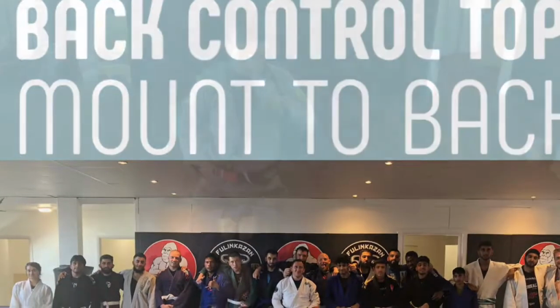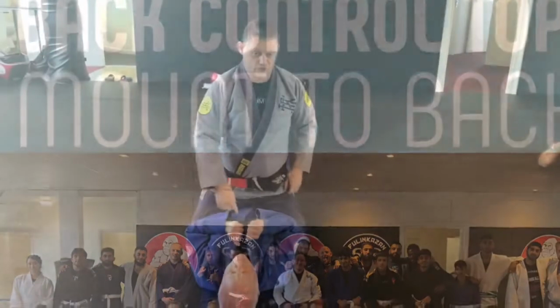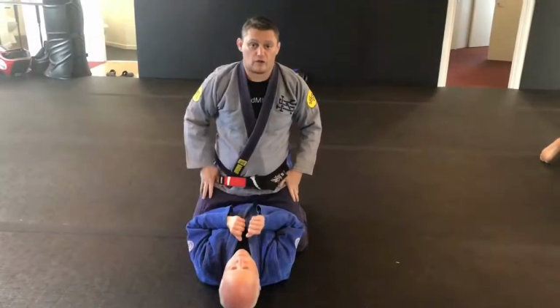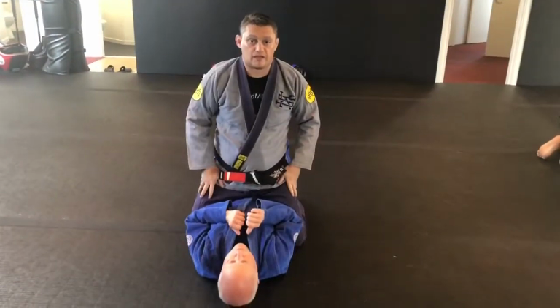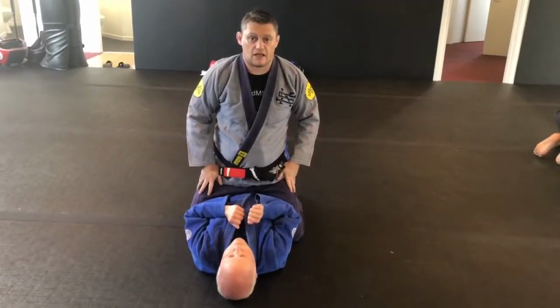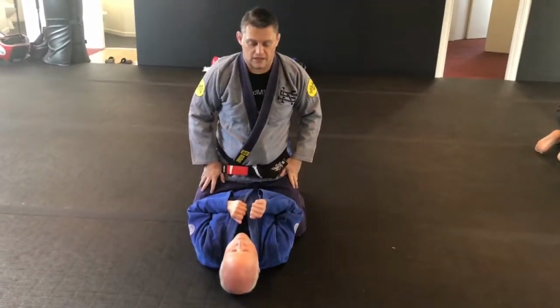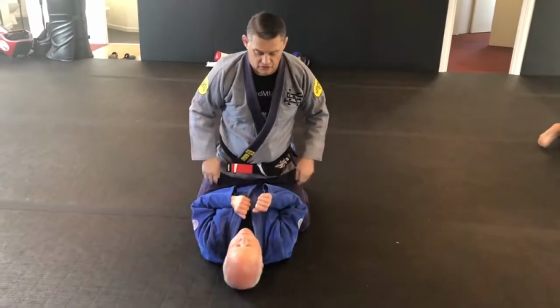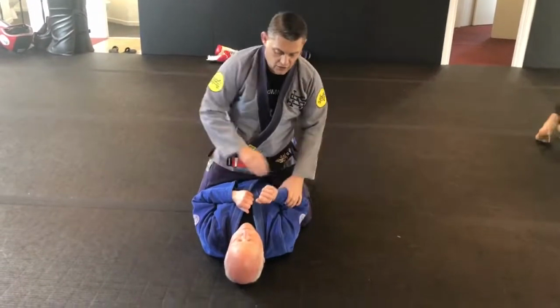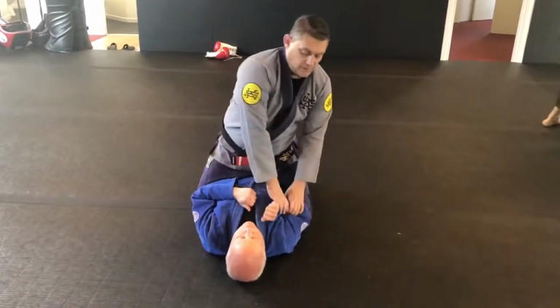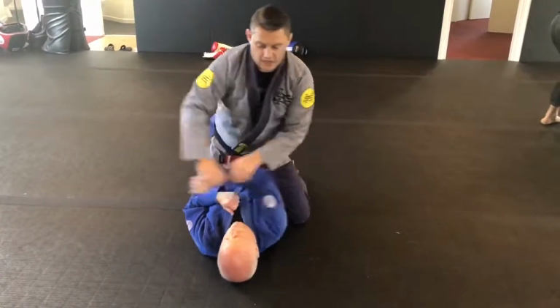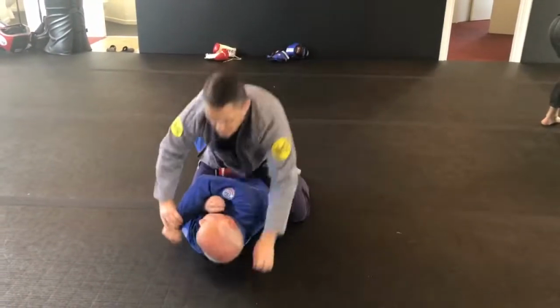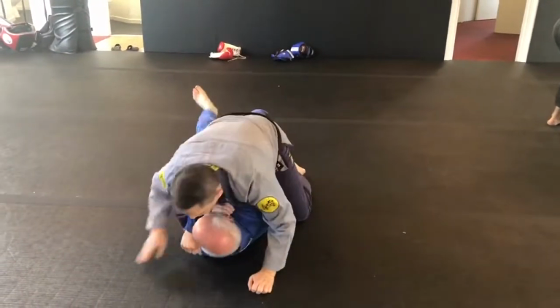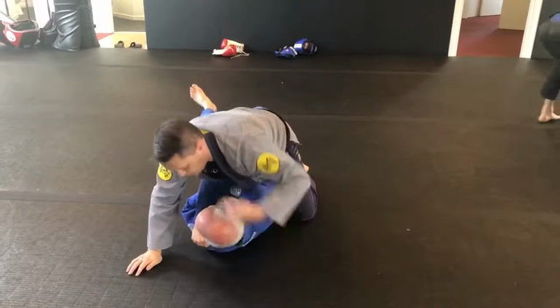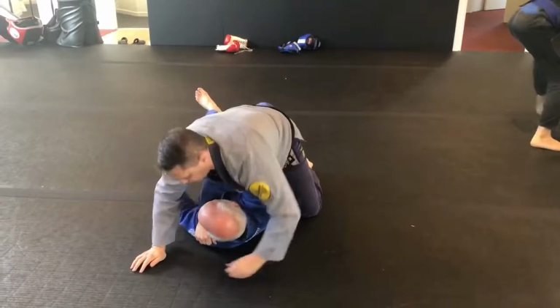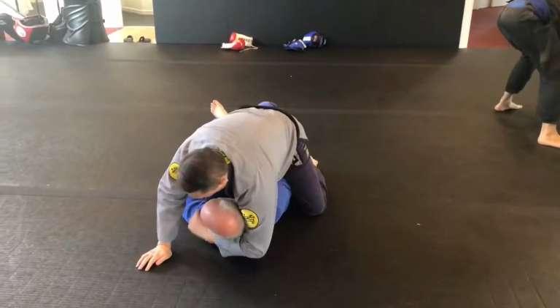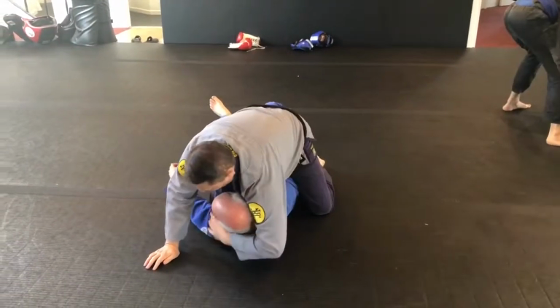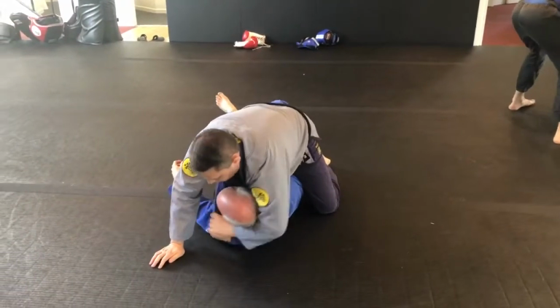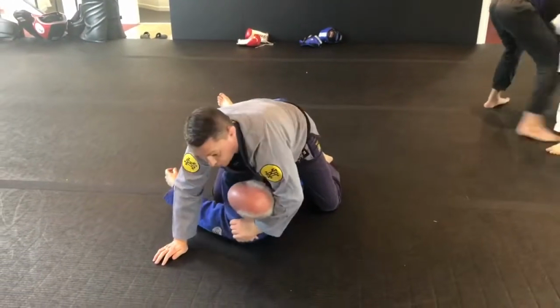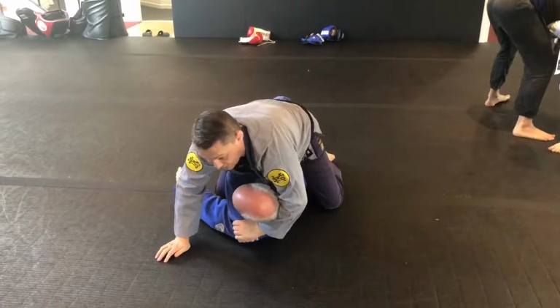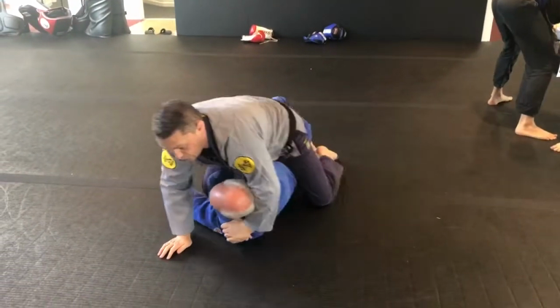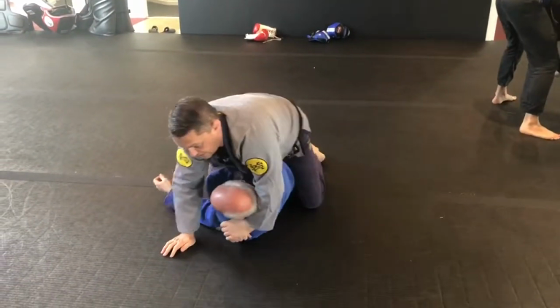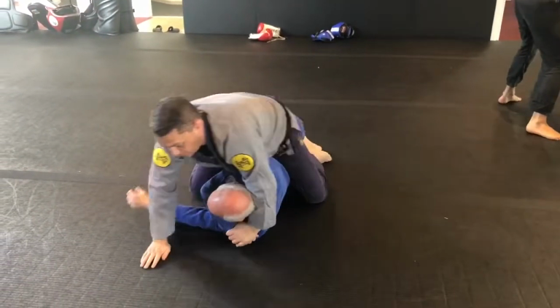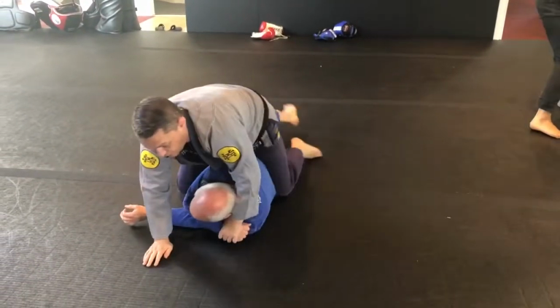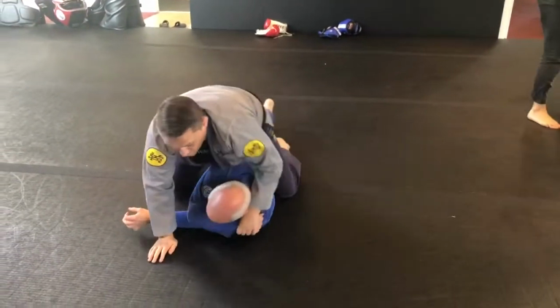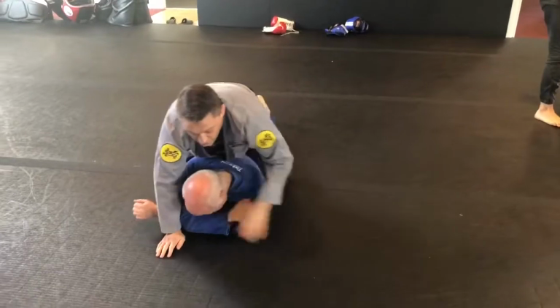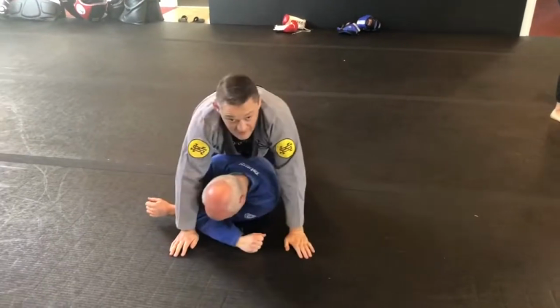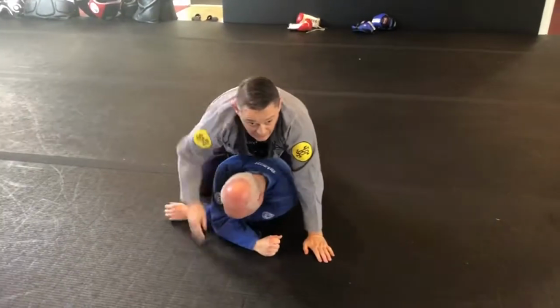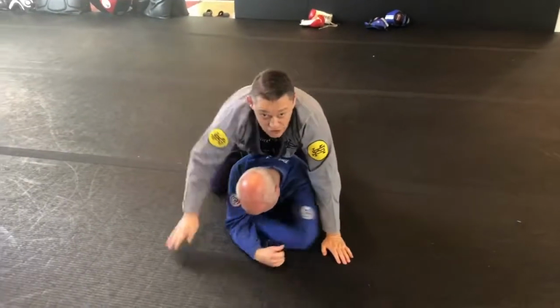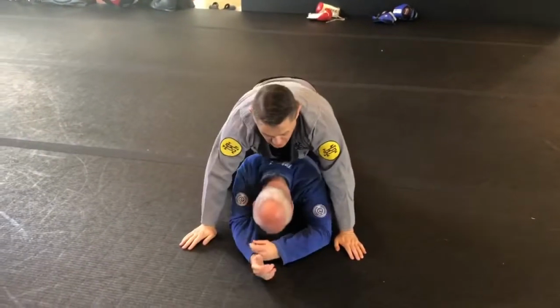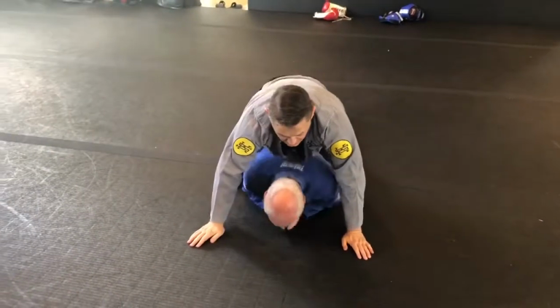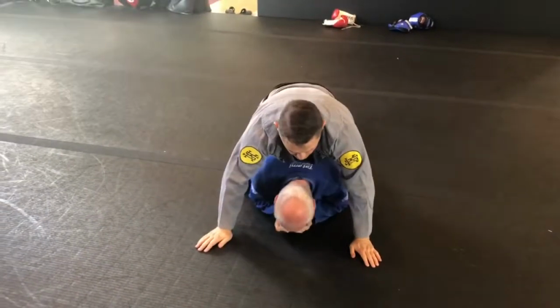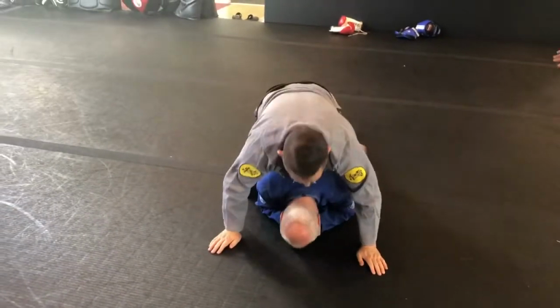Alright guys, just following on with what we did in the last session where we take the arm across into here, using our body to walk, pulling the arm and then using this kind of craft style walk where we take the back and he goes onto his knees.